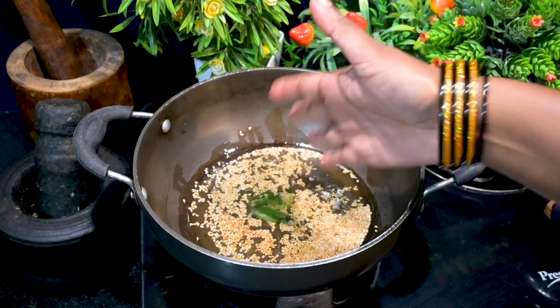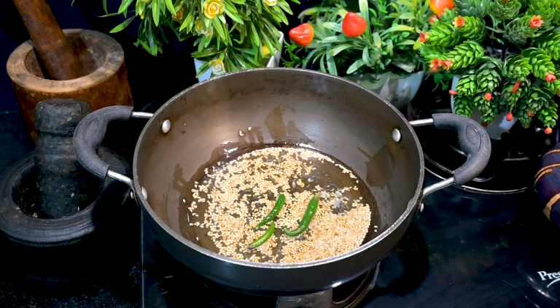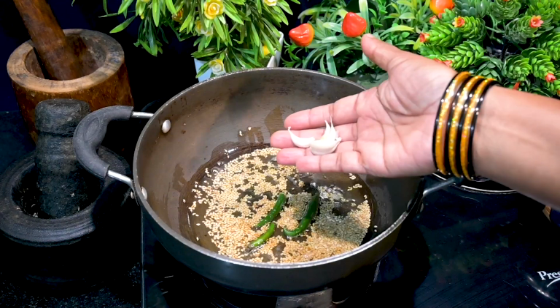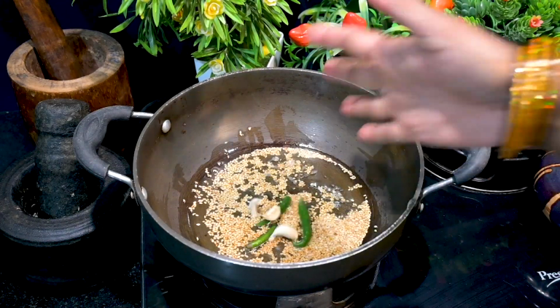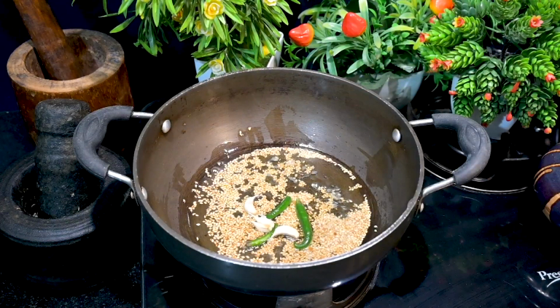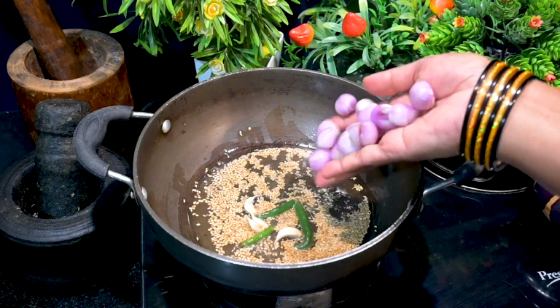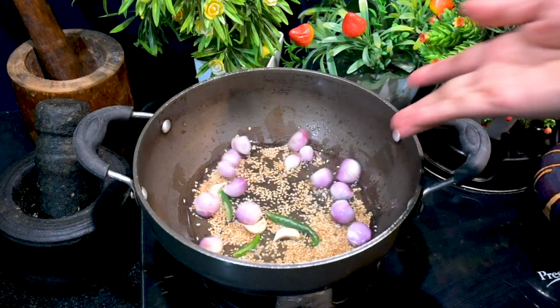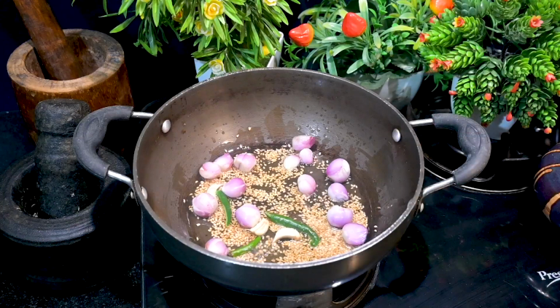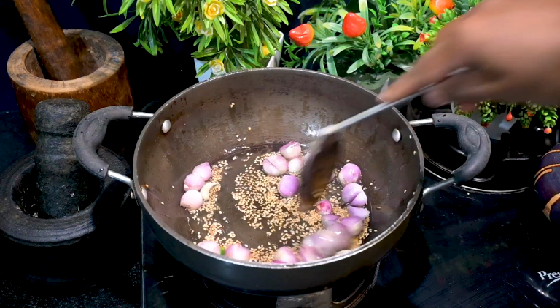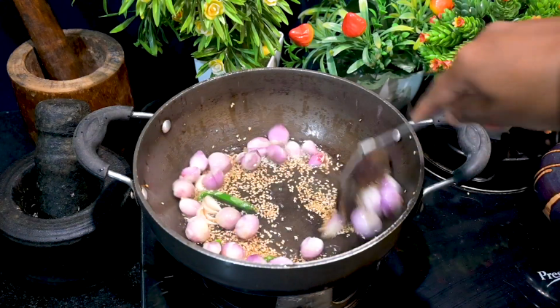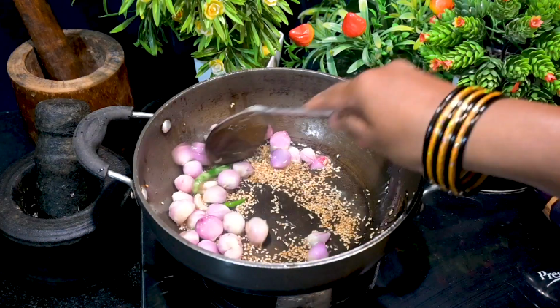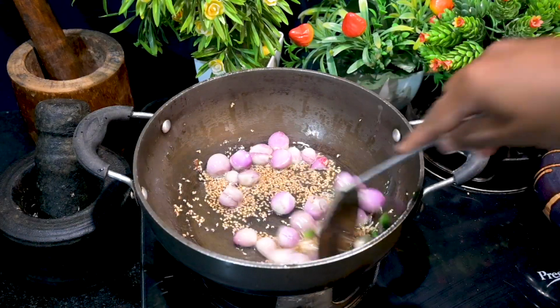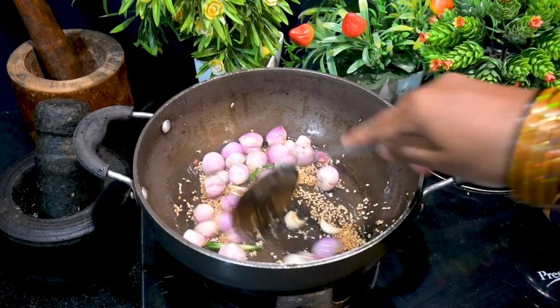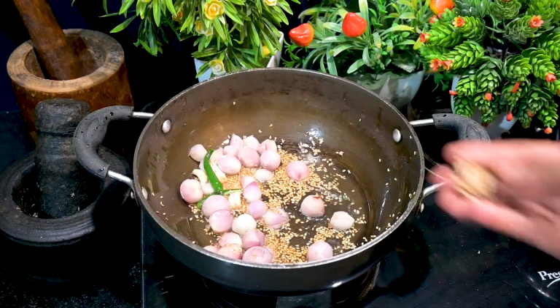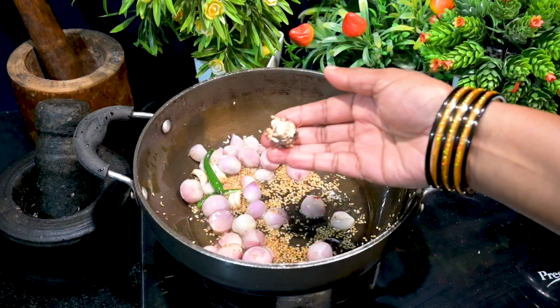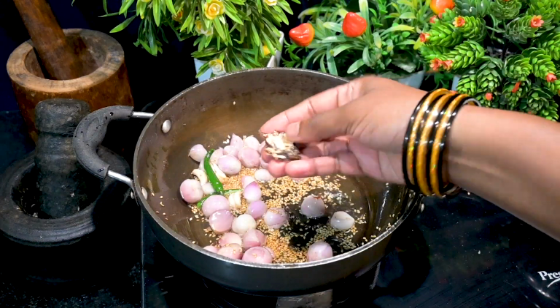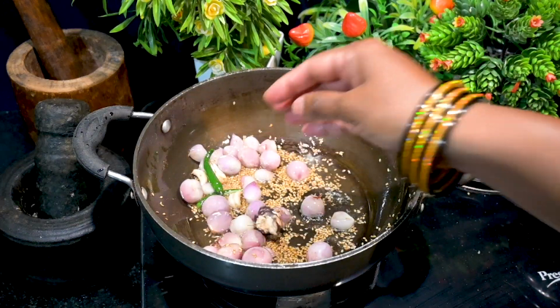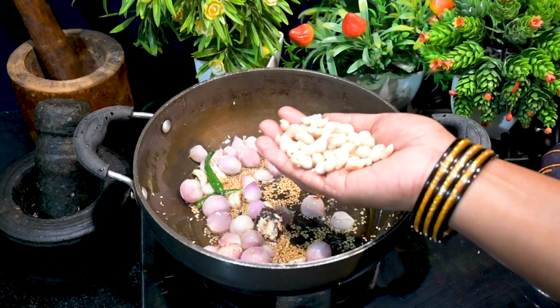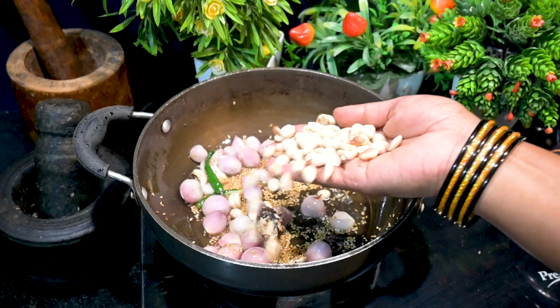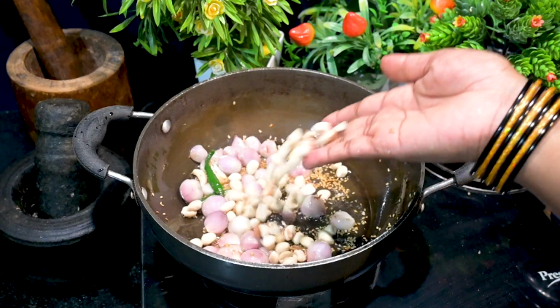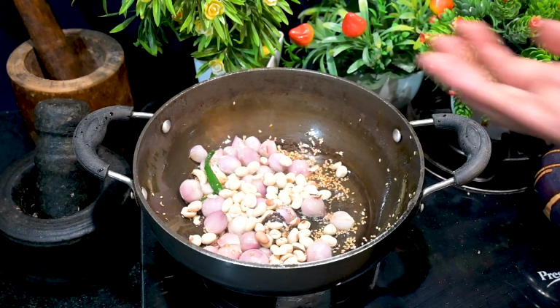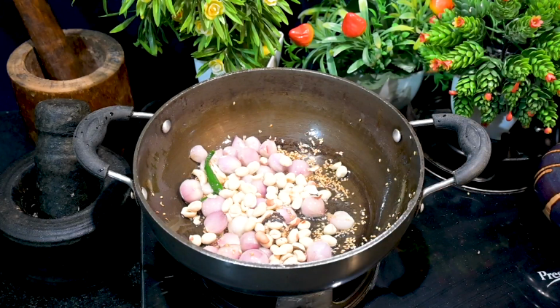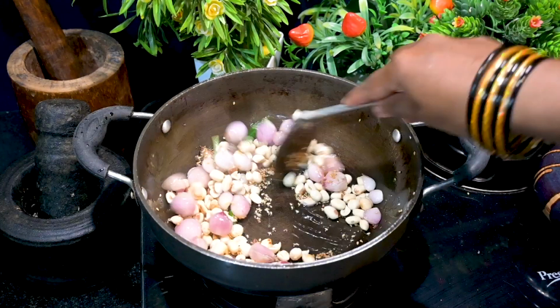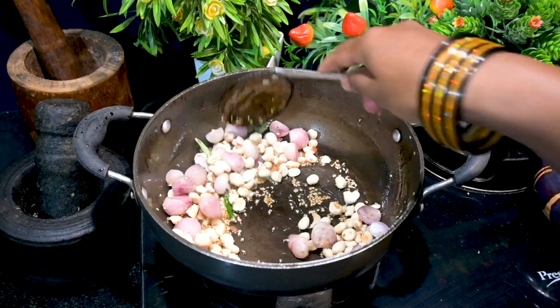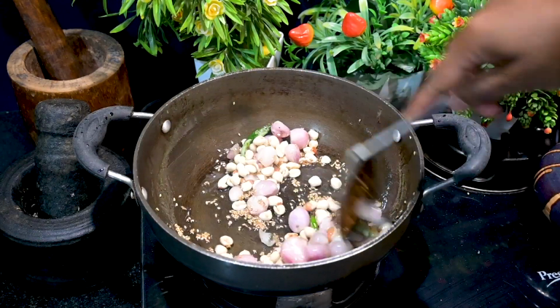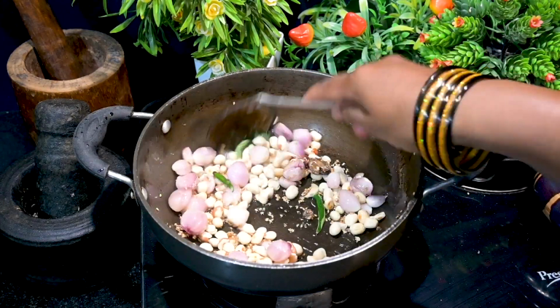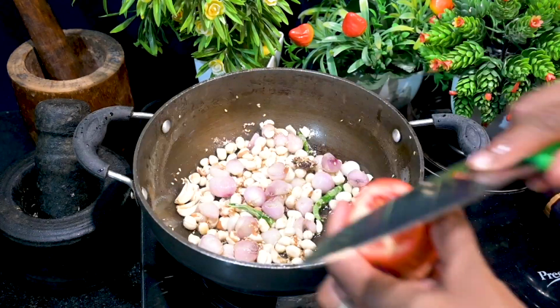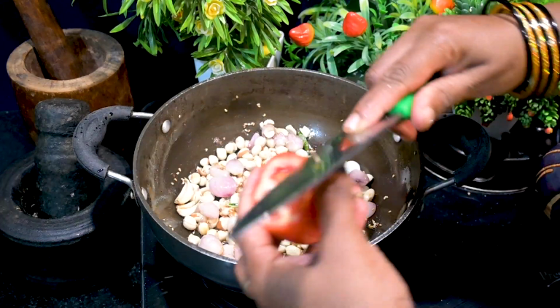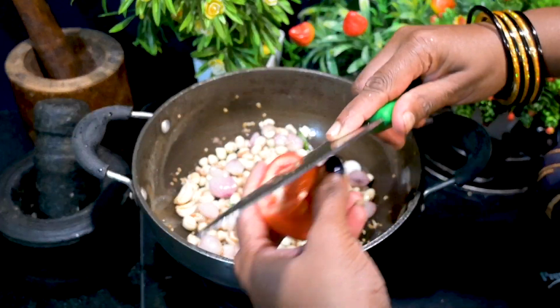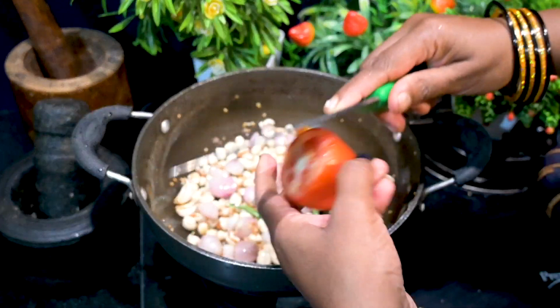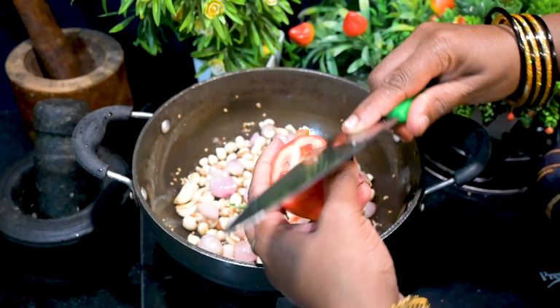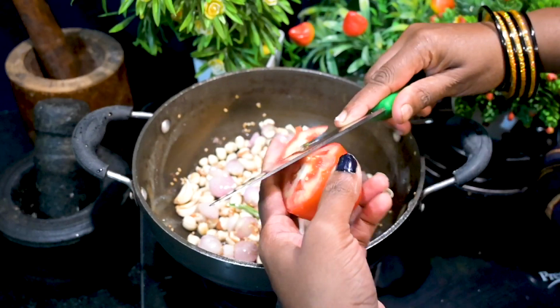I have taken 2 spoons of white sesame seeds, dry roasted. Next, add 2 spoons of oil, garlic, and green chilli according to your spice level, a handful of shallots, and peanuts. The peanuts you will have to dry roast and peel the skin.